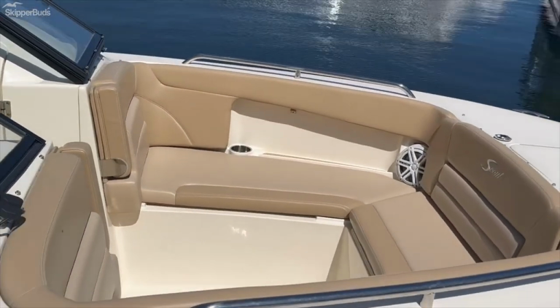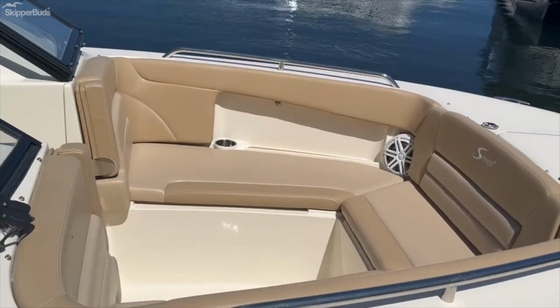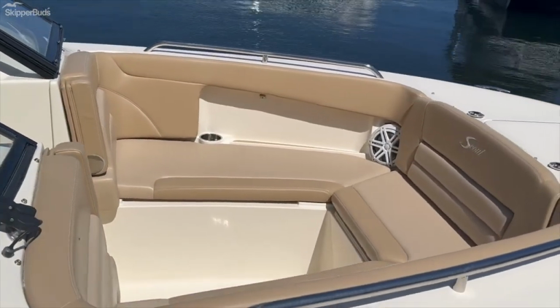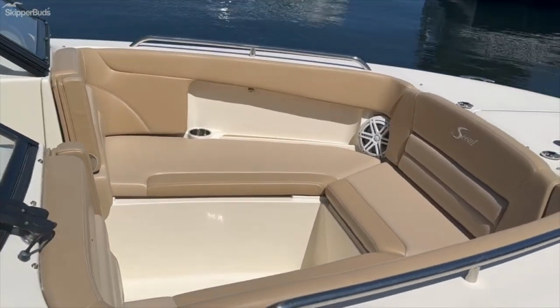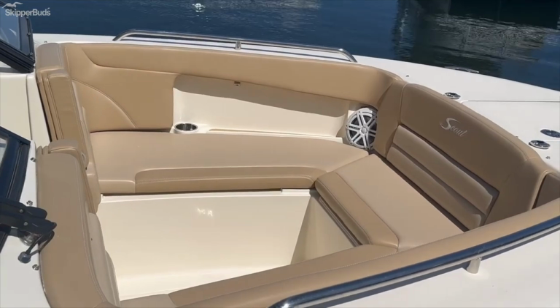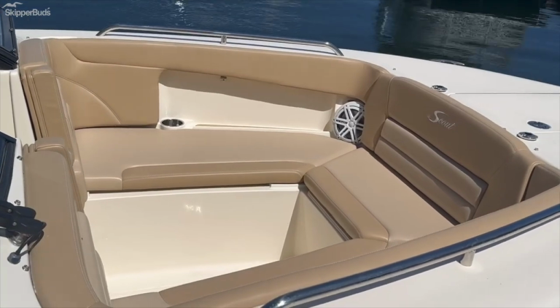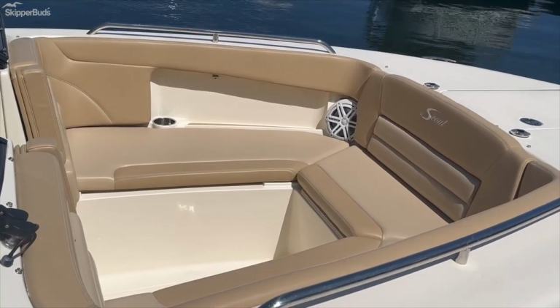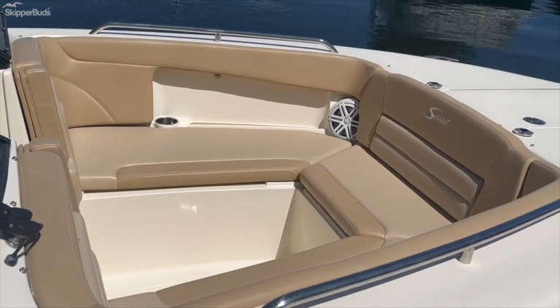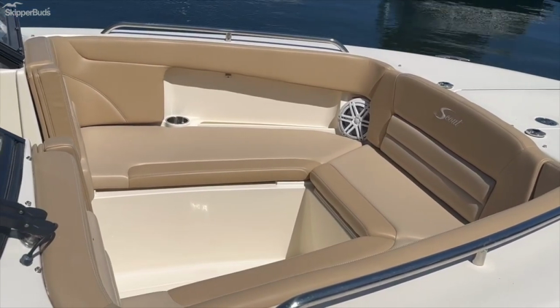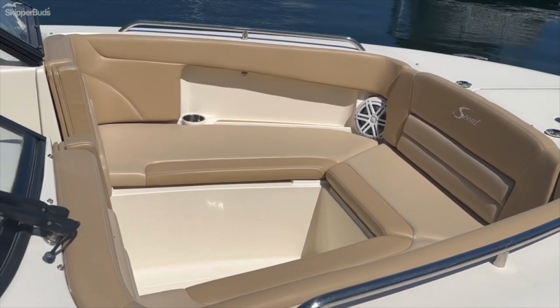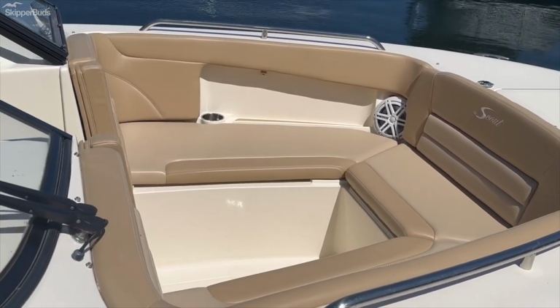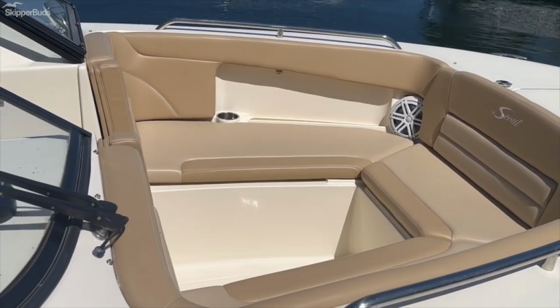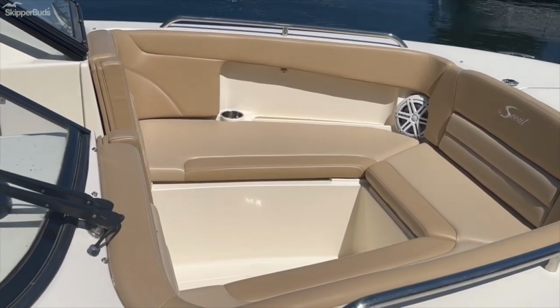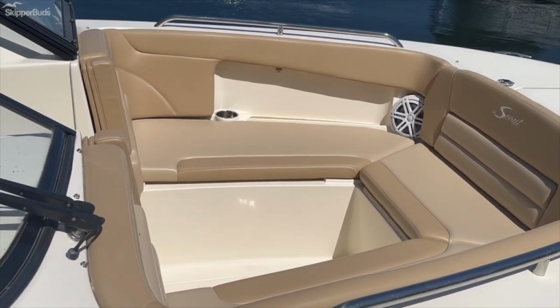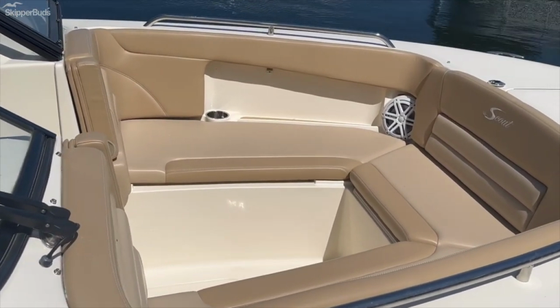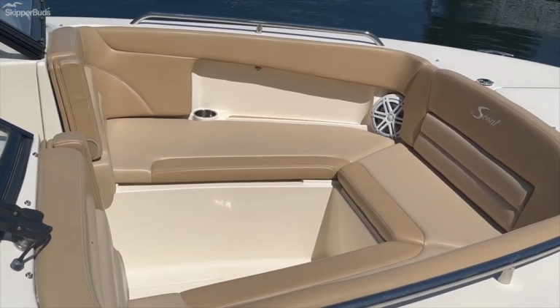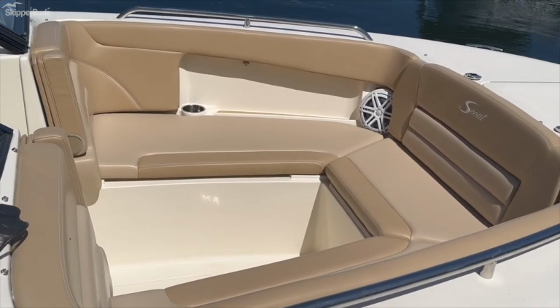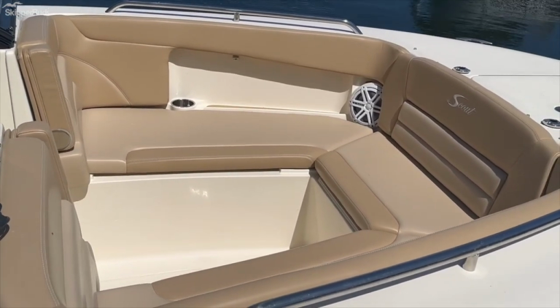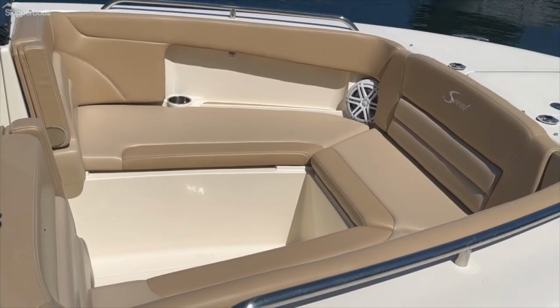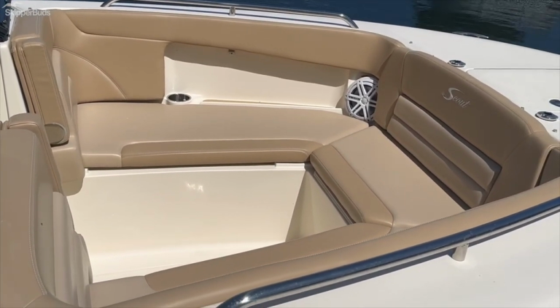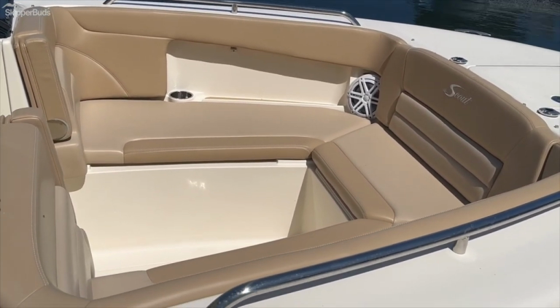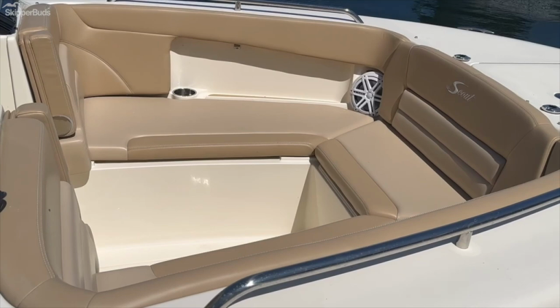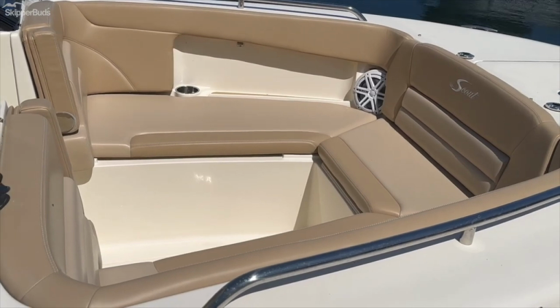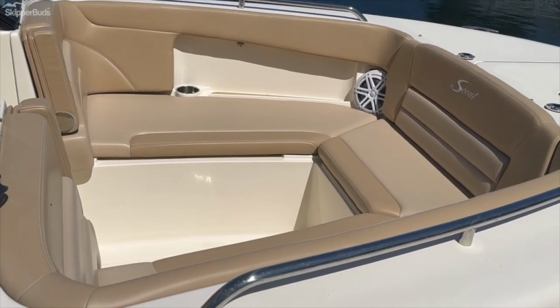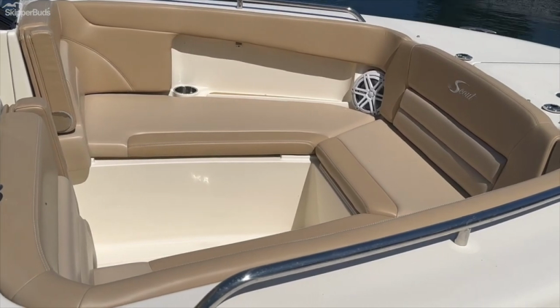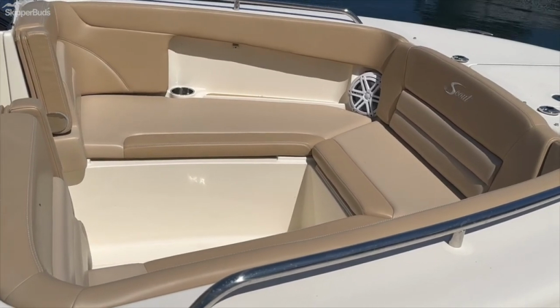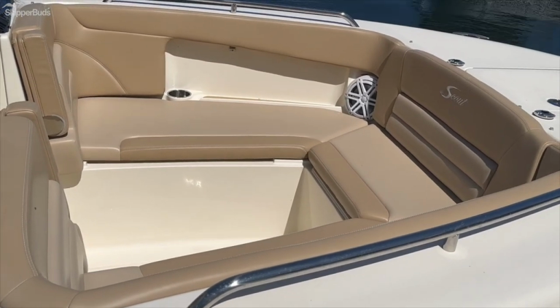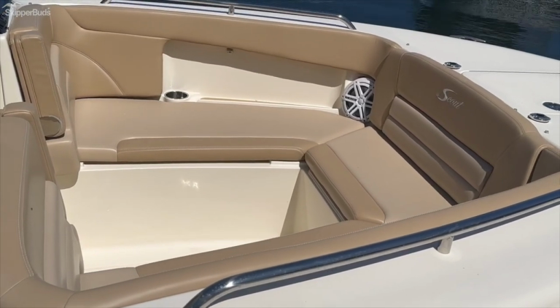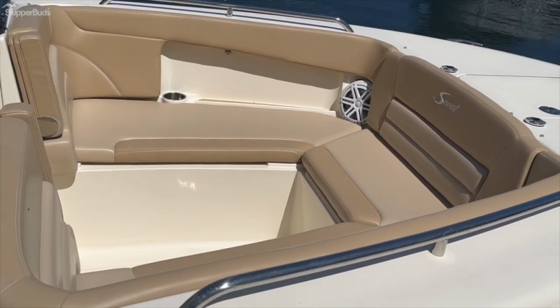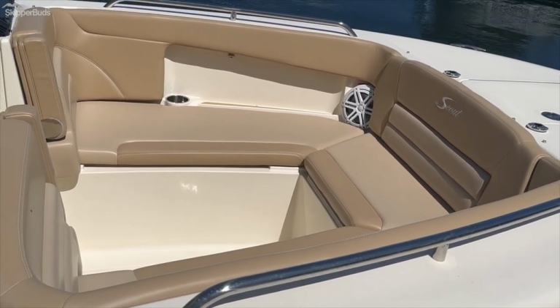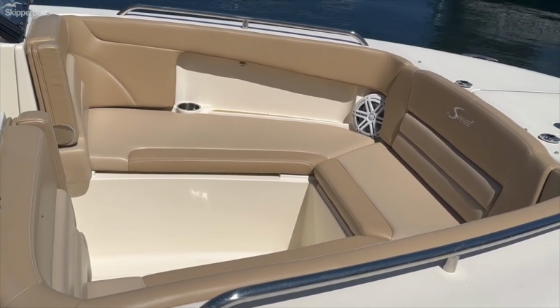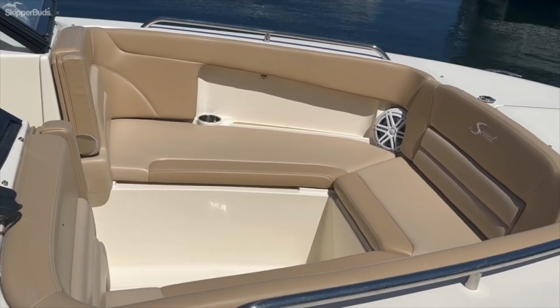Spacious bow for all your guests — very deep. Also includes a filling cushion to turn this into a sunning area to really enjoy the day.